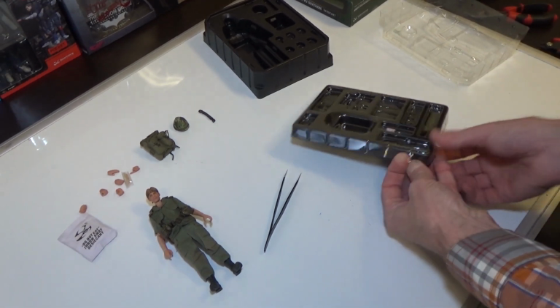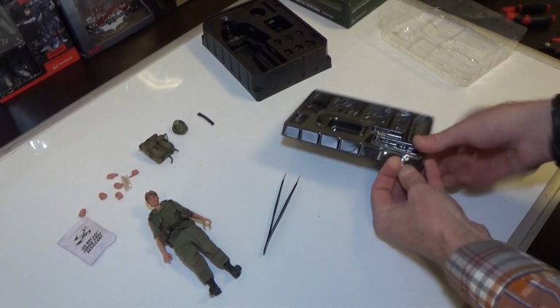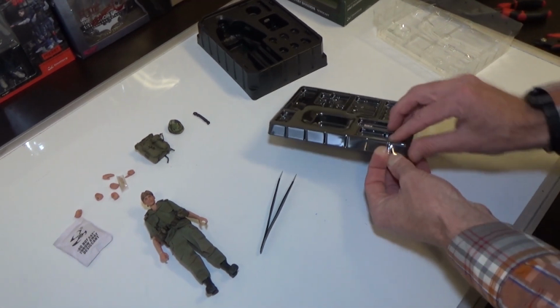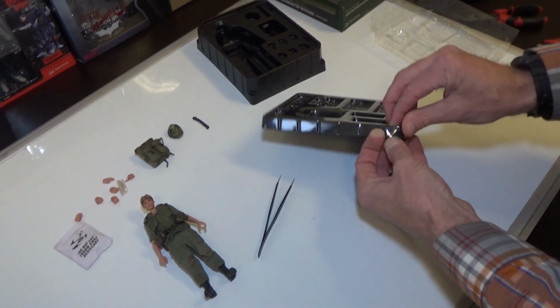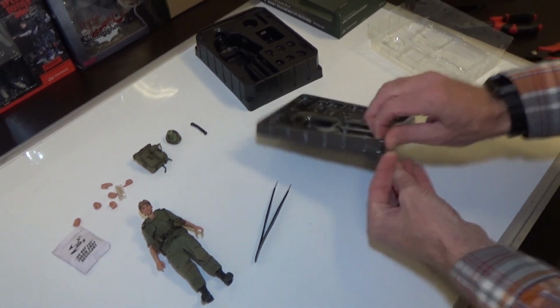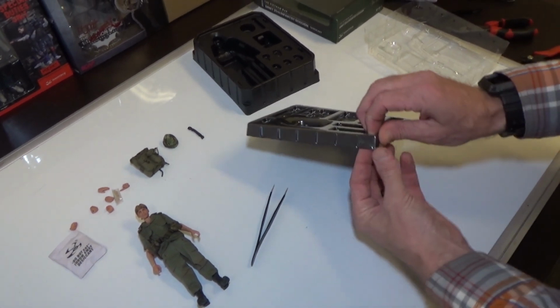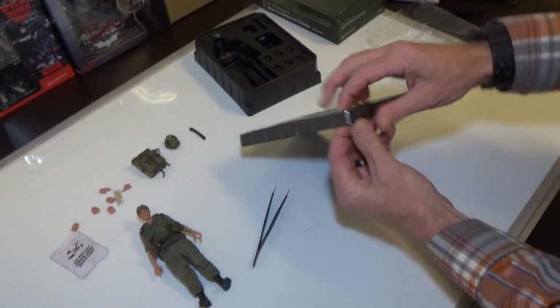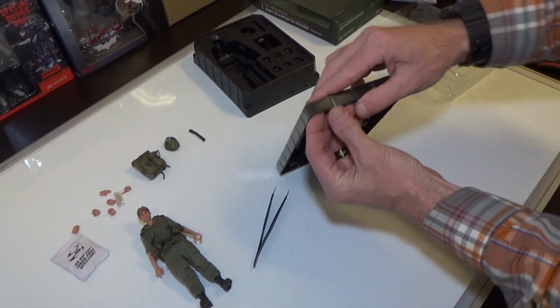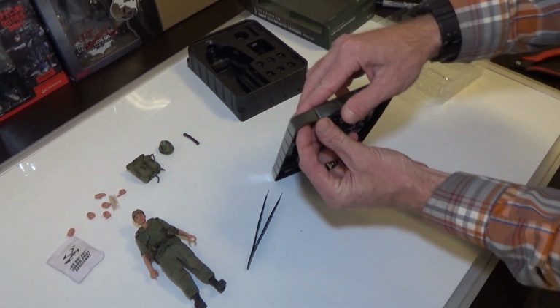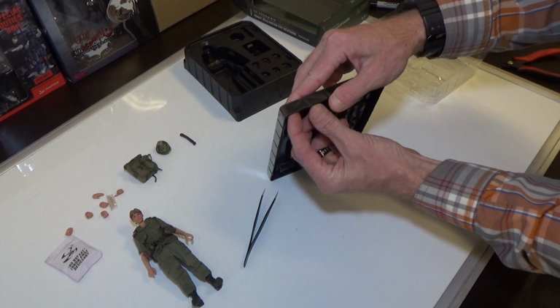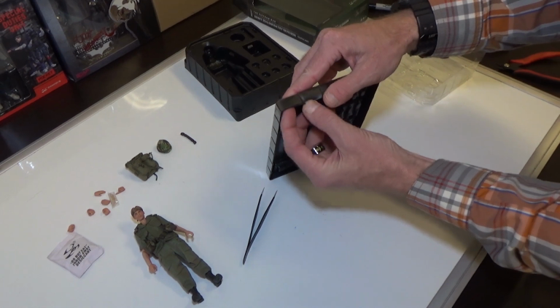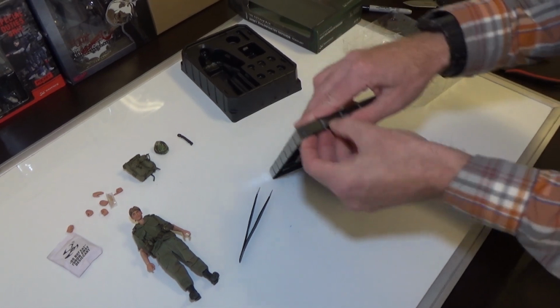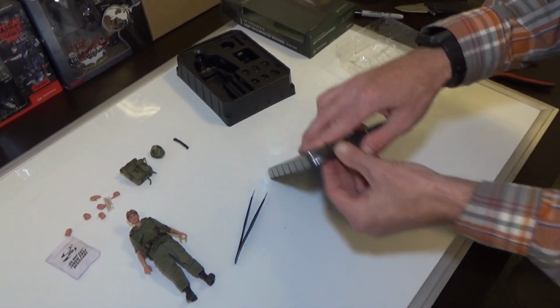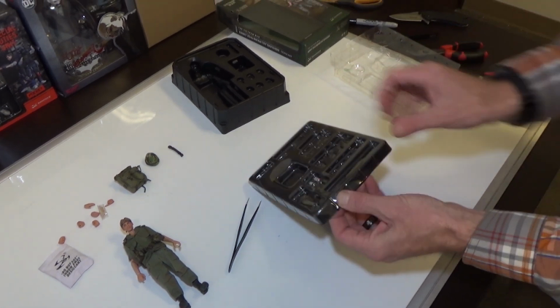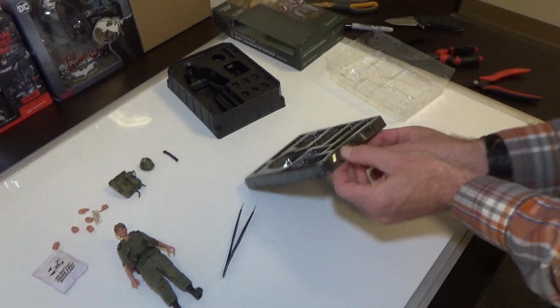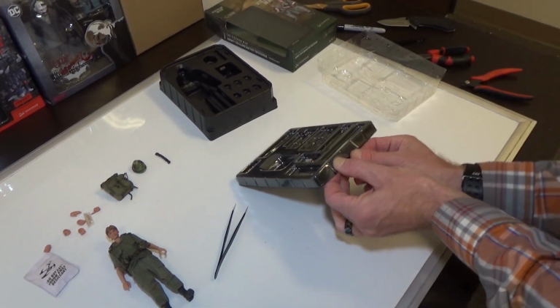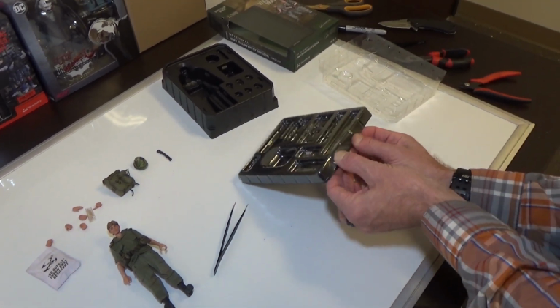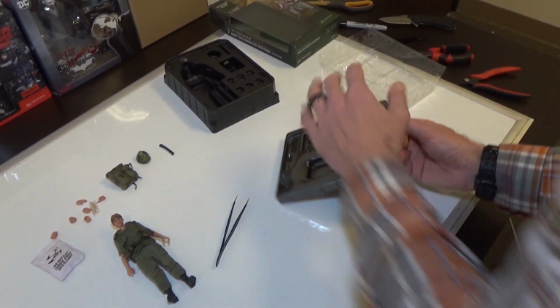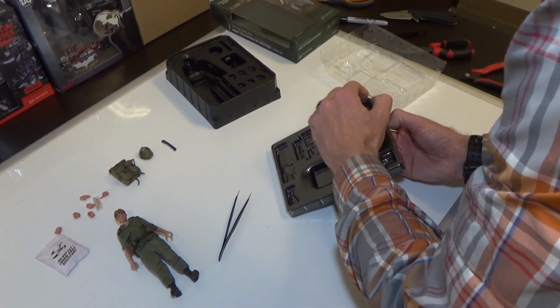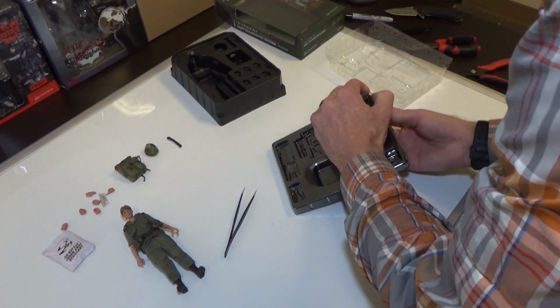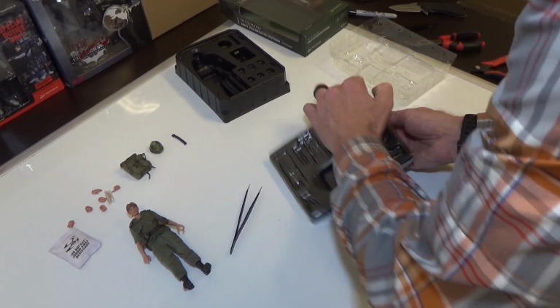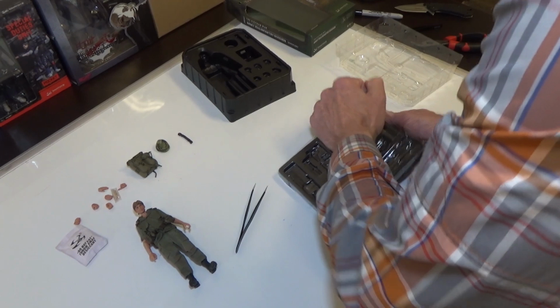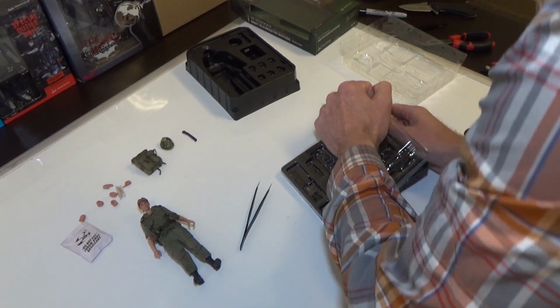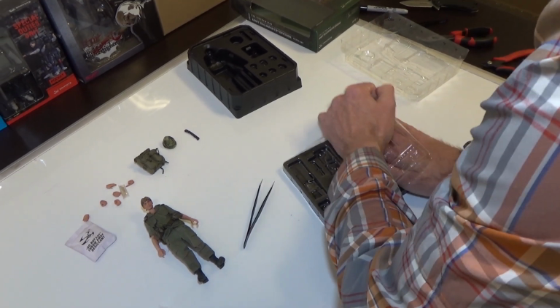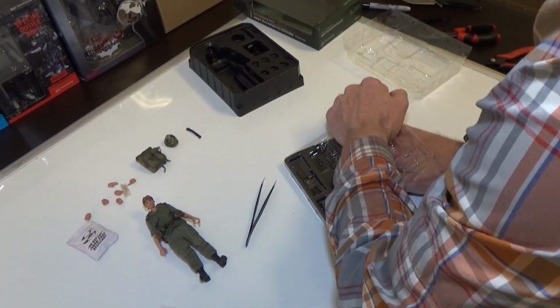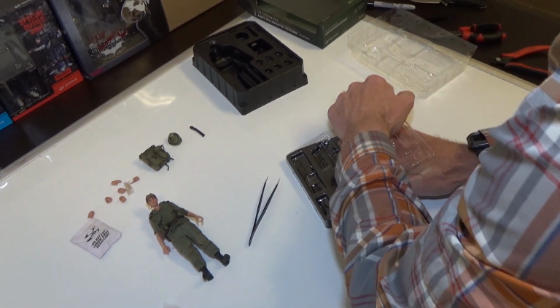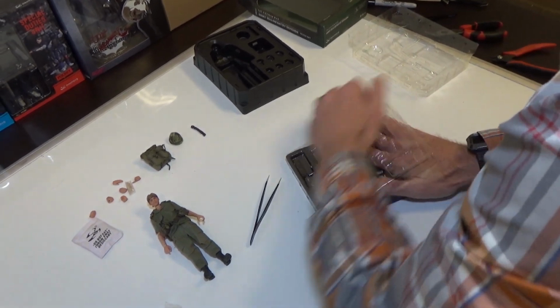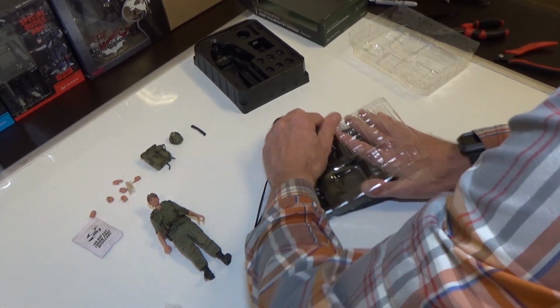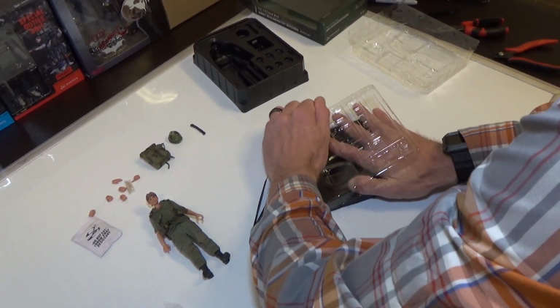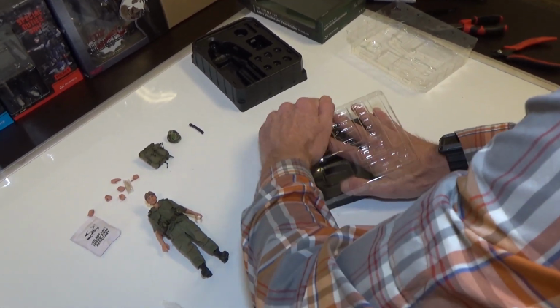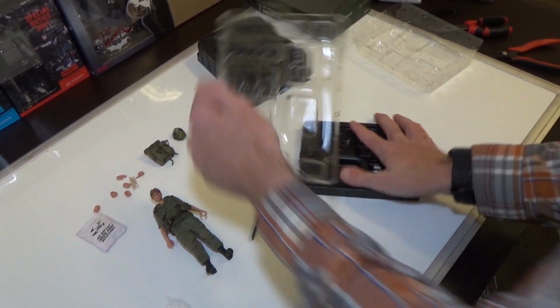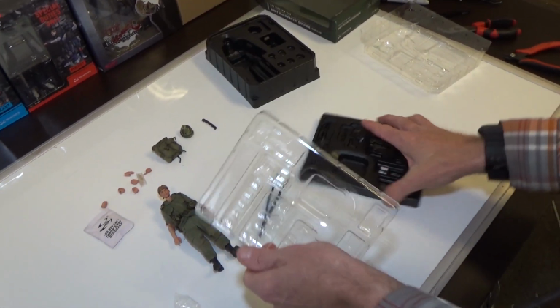This comes mostly fully dressed, so there's not a ton to do to put it together. Pretty much once you get it, spend about 20 minutes and then you're rocking and rolling. Do whatever you want with it — be careful because stuff pops out, as we all know.